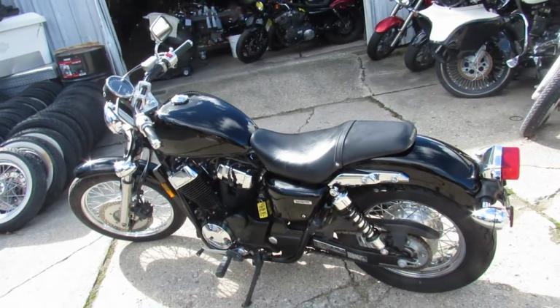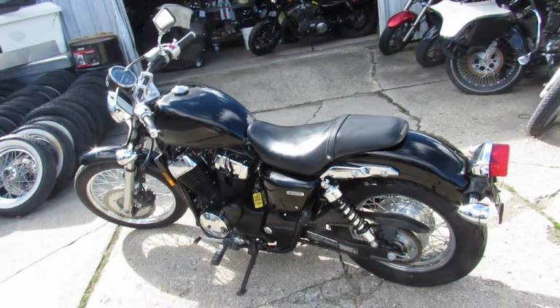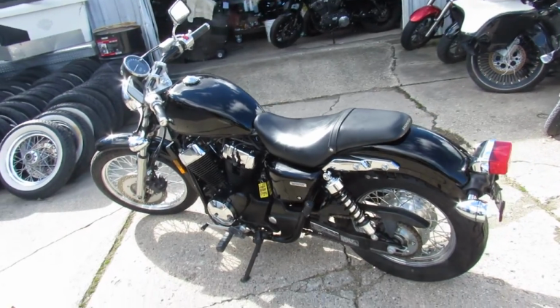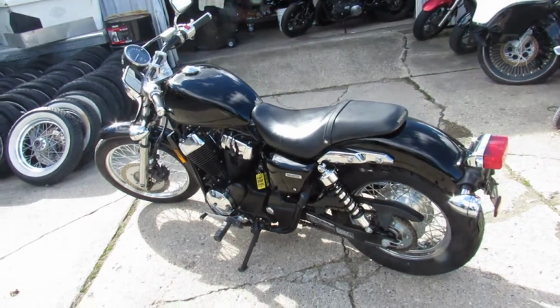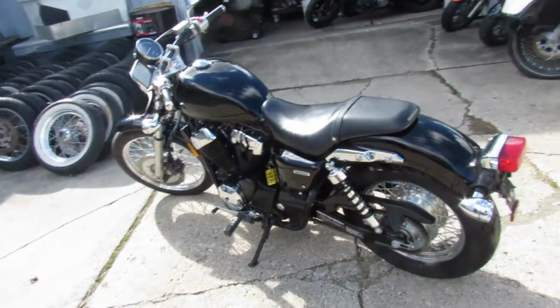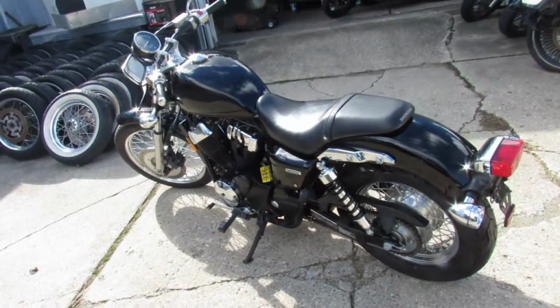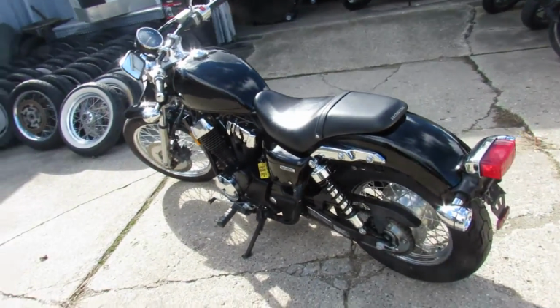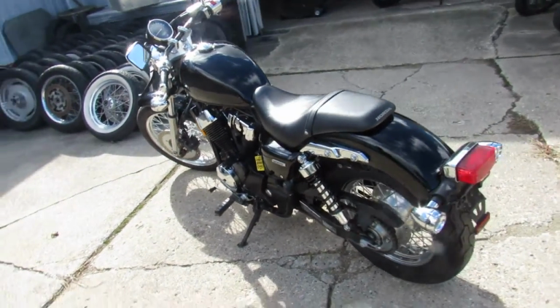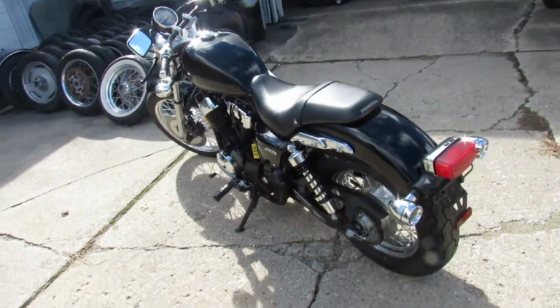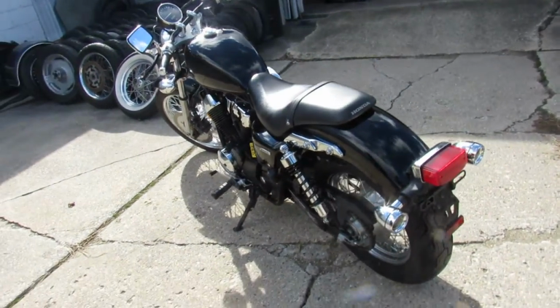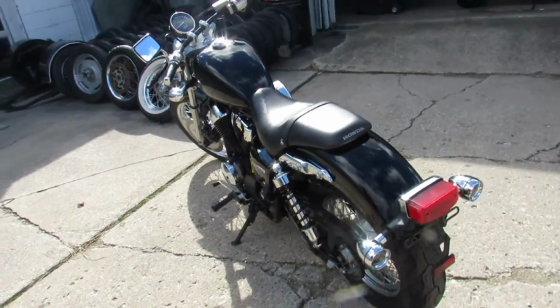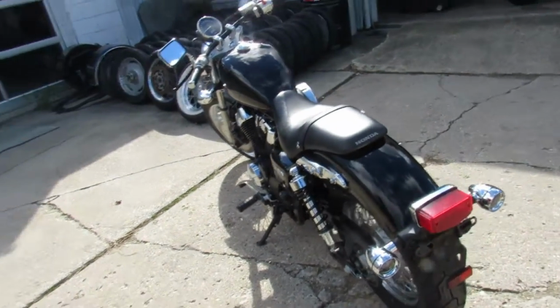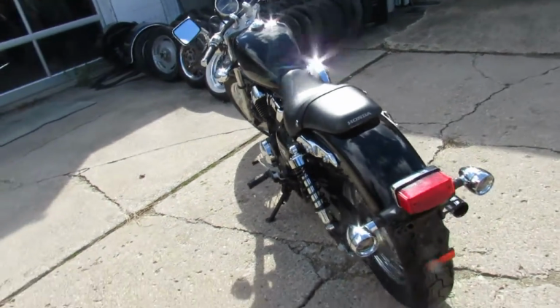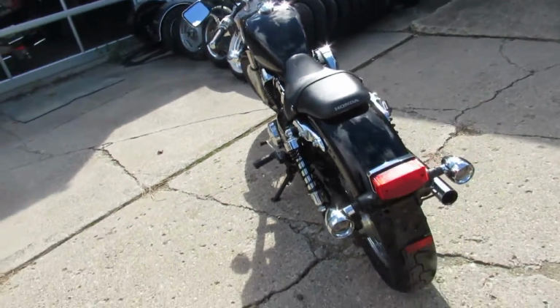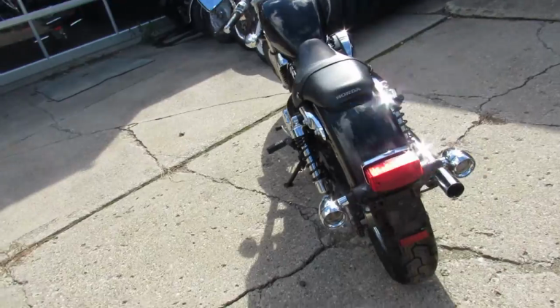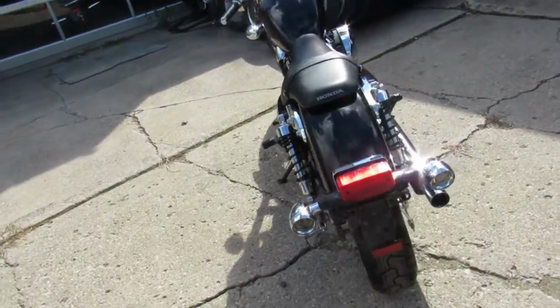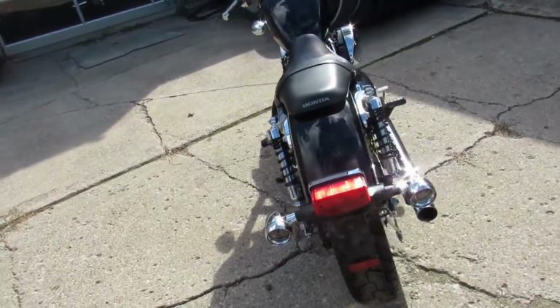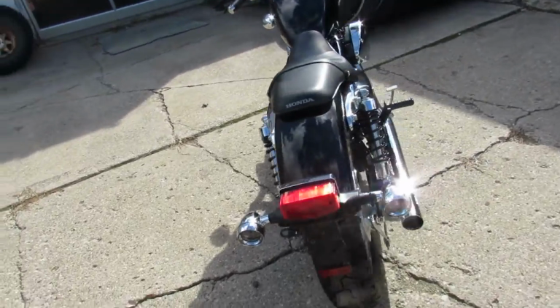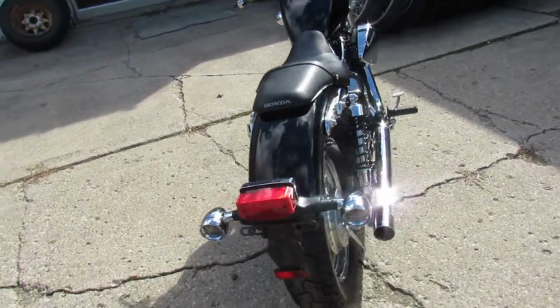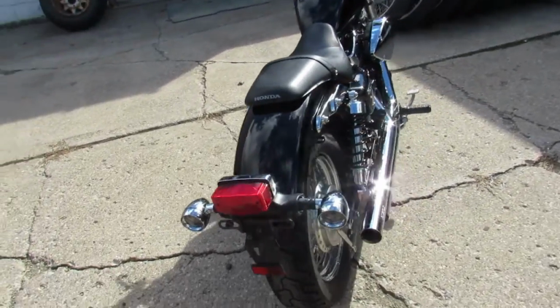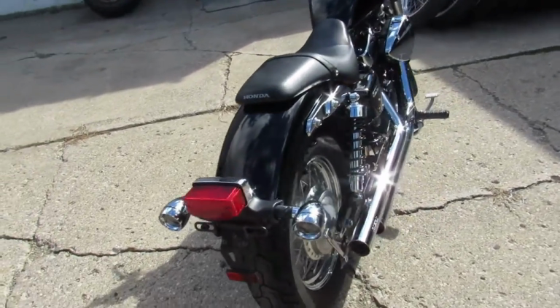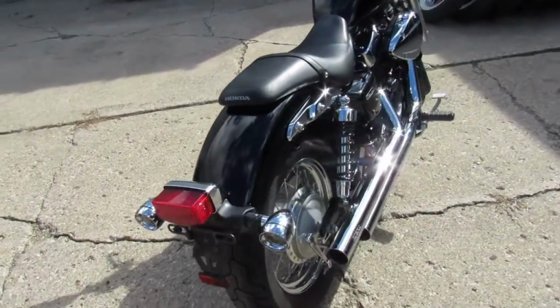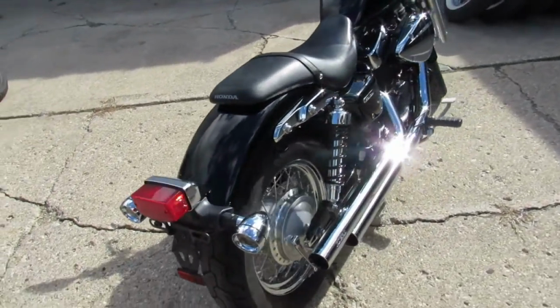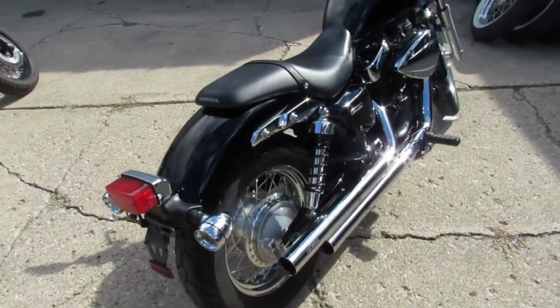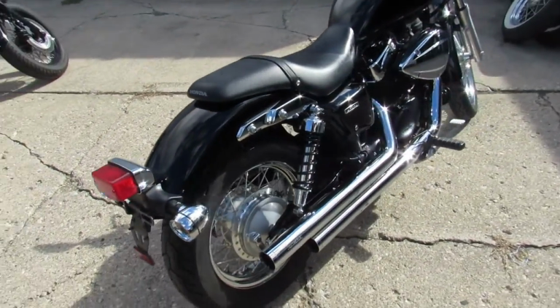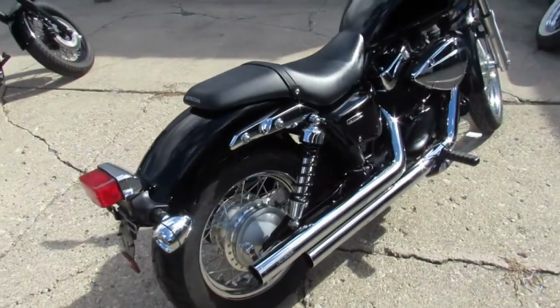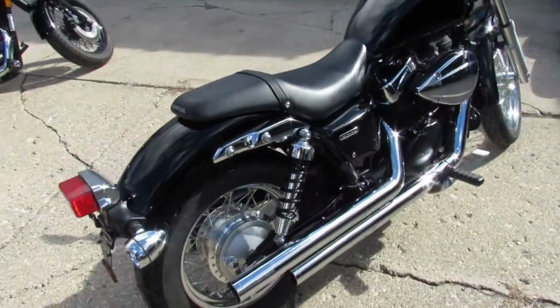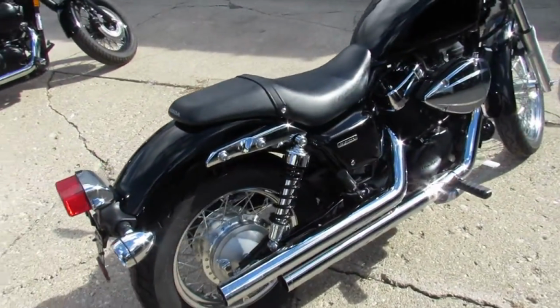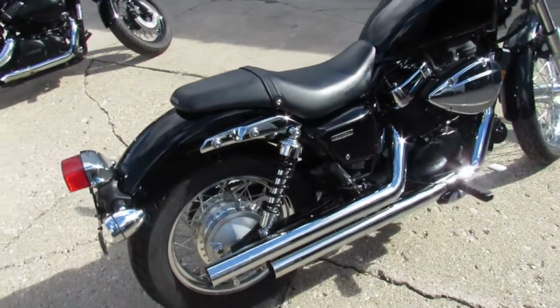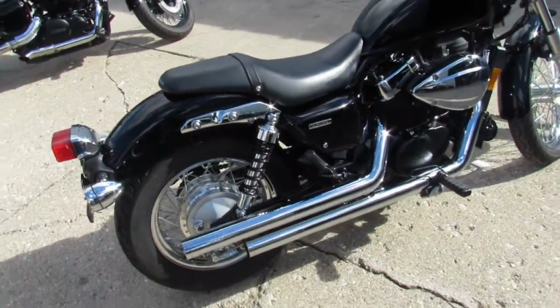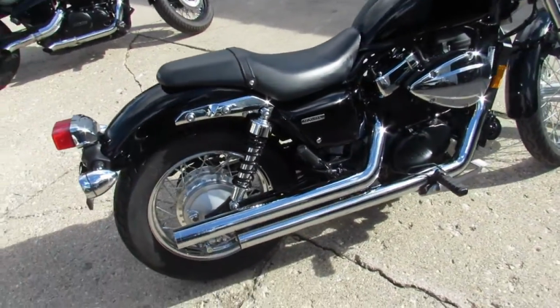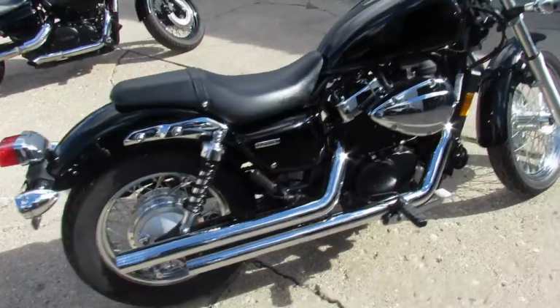Hey guys, ApprovalPowerSports.com here doing some videos on some used bikes we just got into the showroom. This one here is a 2013 Honda Shadow 750 RS model for sale.